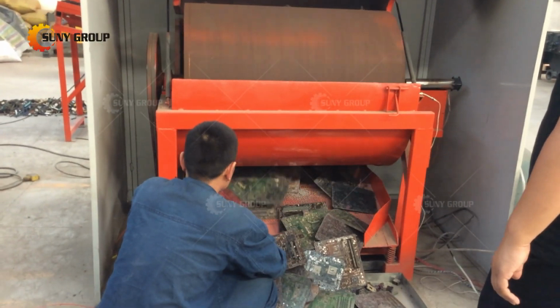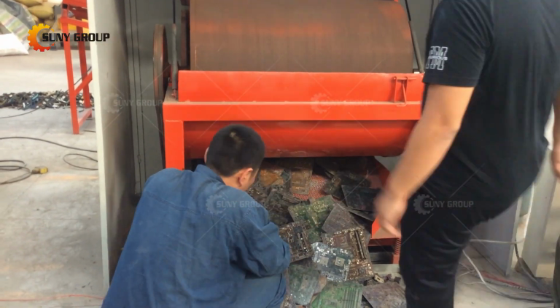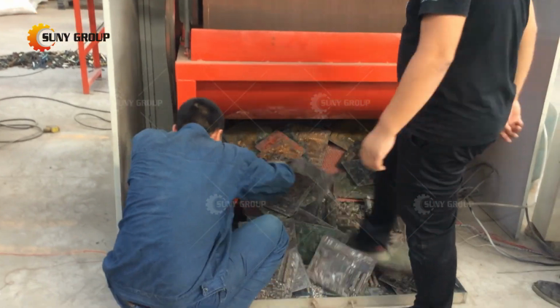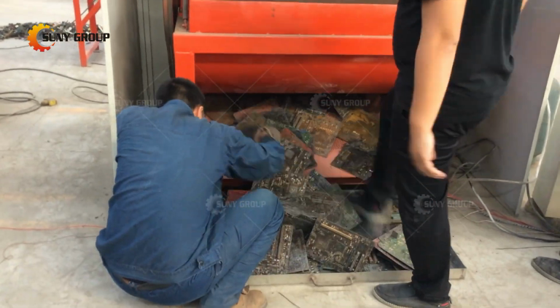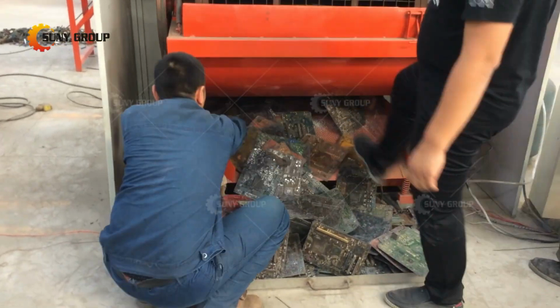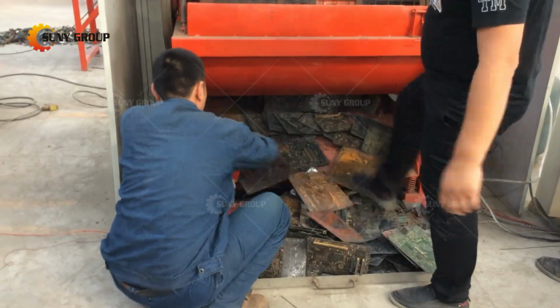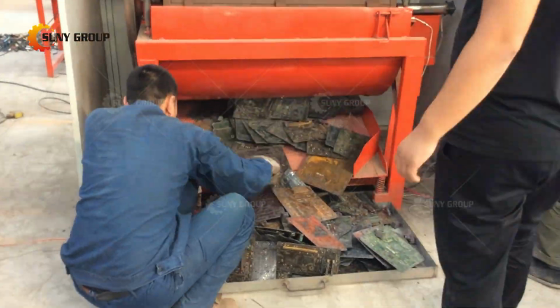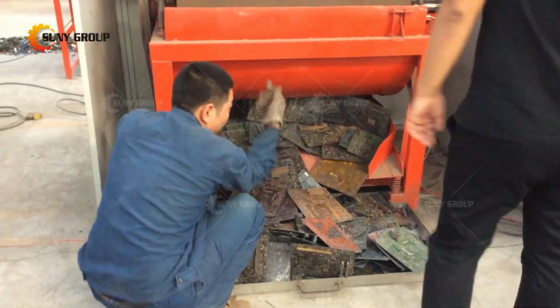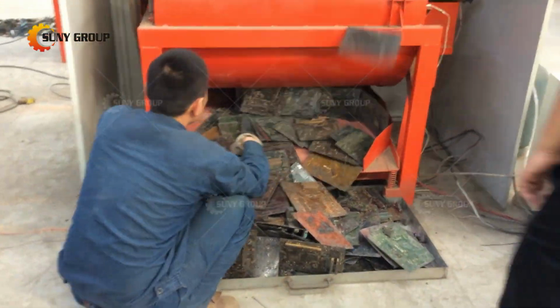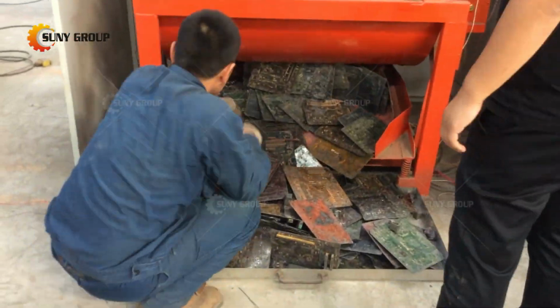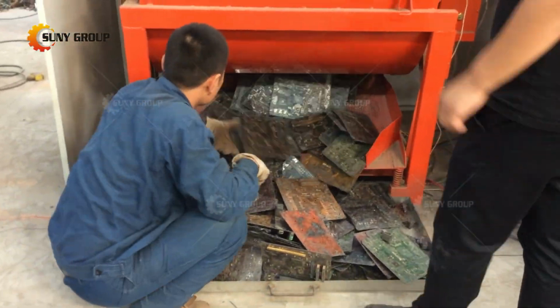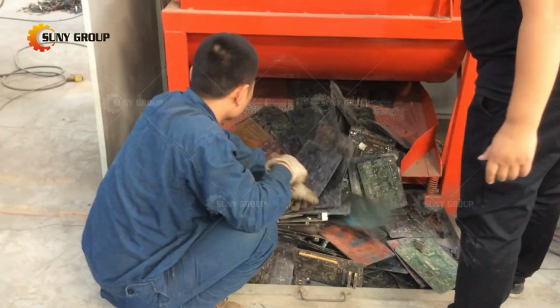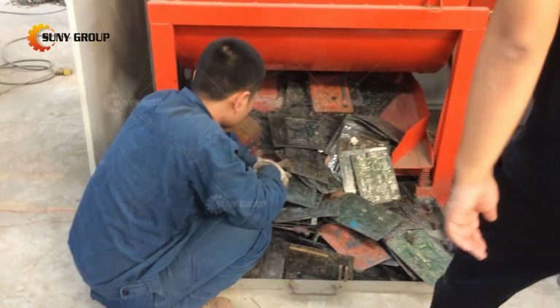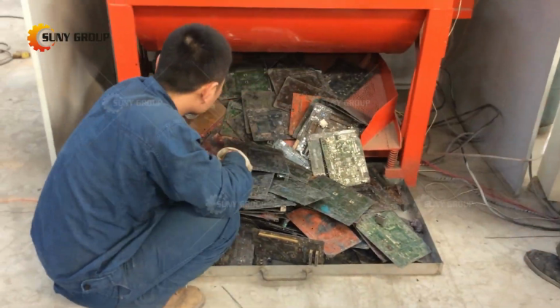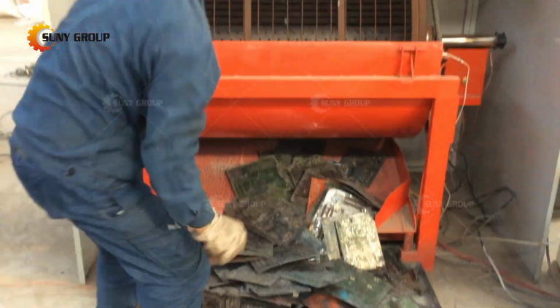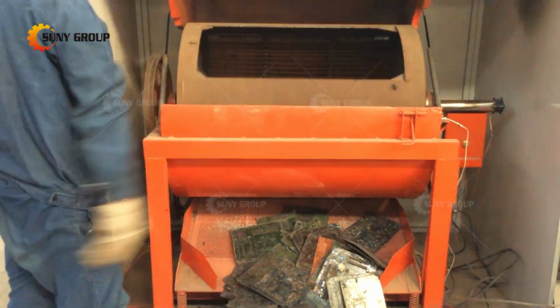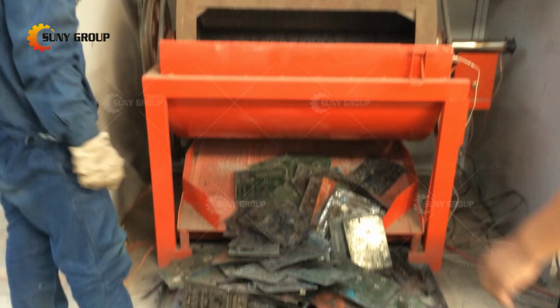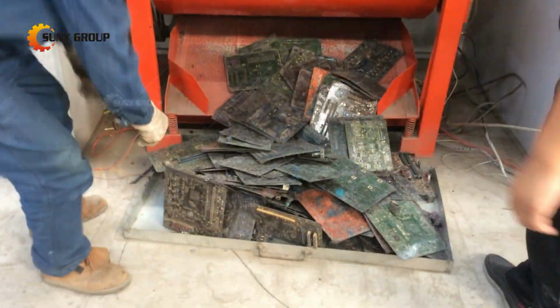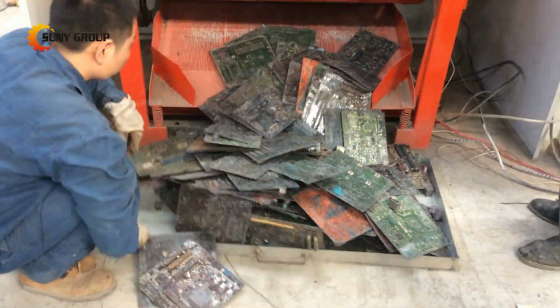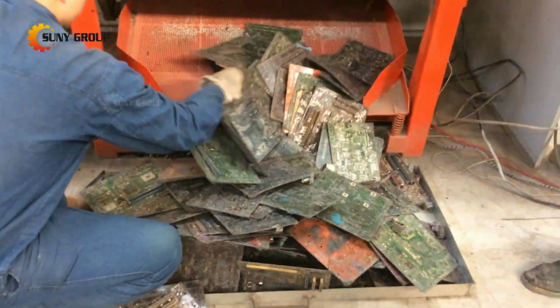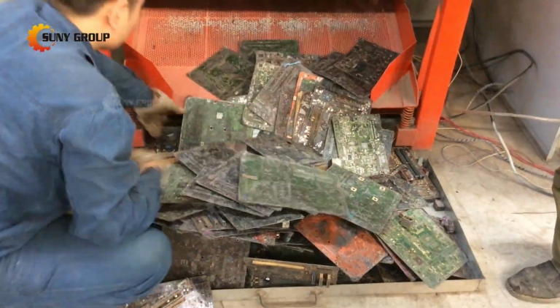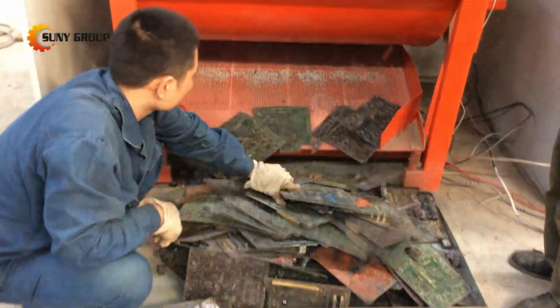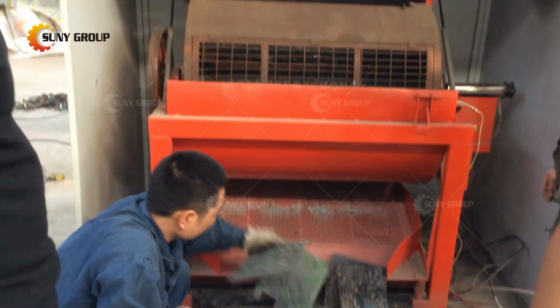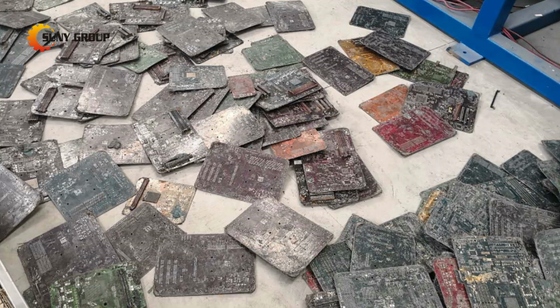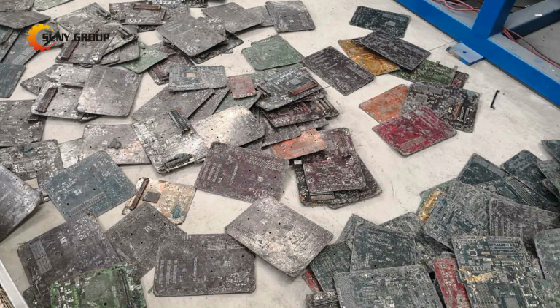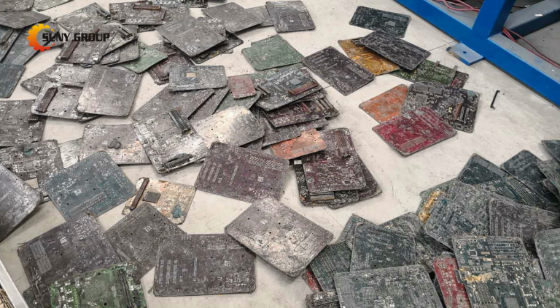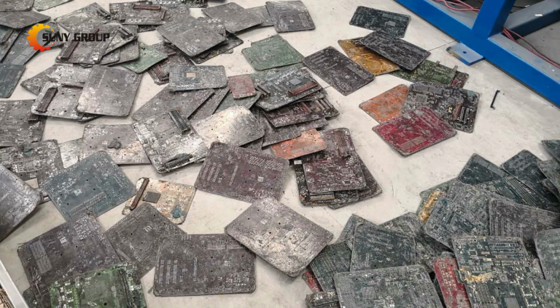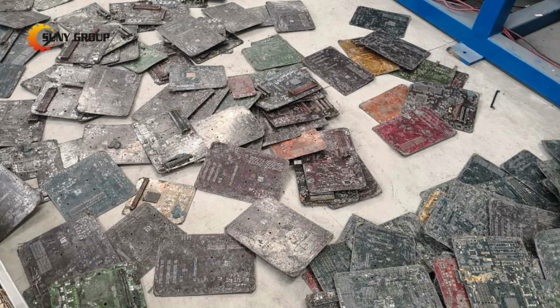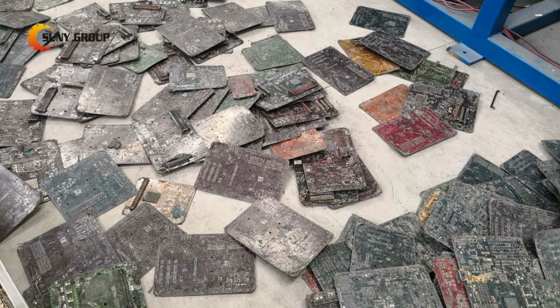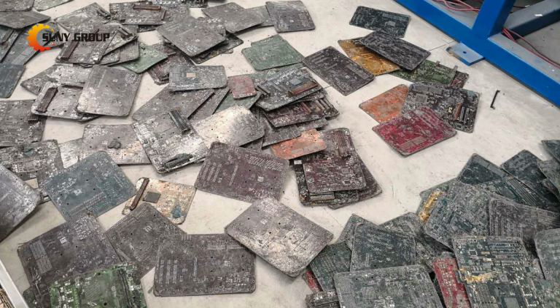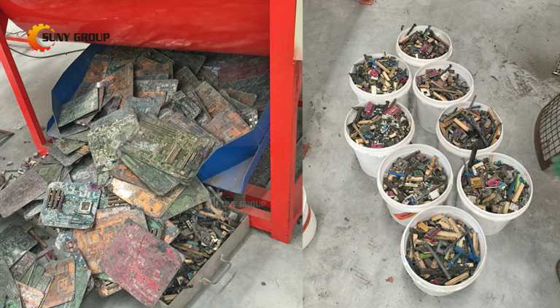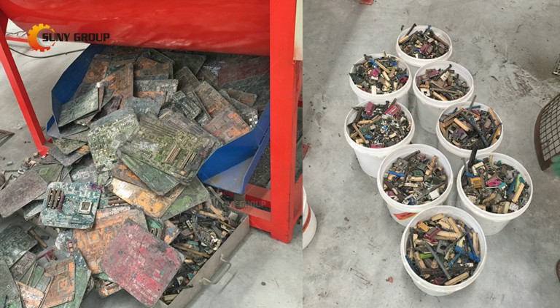If you are interested in e-waste PCB recycling, this PCB dismantling machine might be very helpful. For more information about this machine or the complete PCB recycling line, please feel free to contact us.